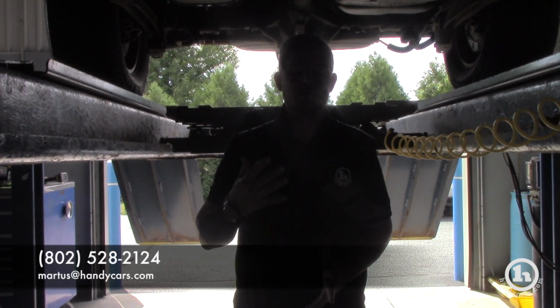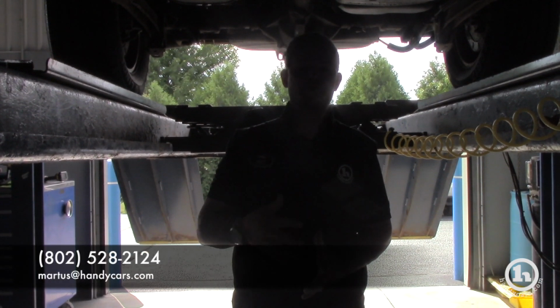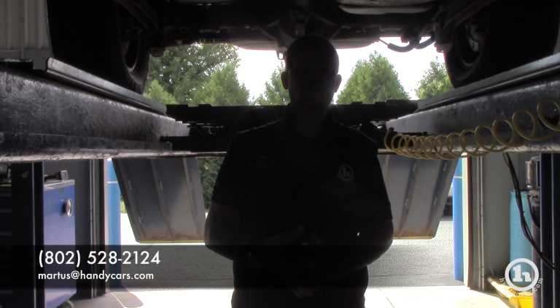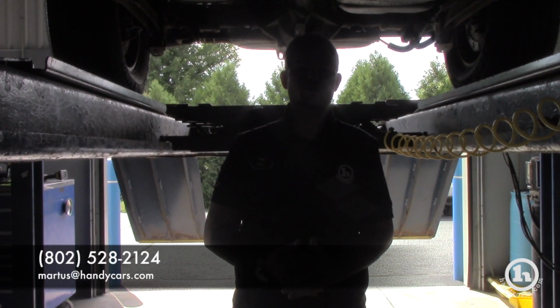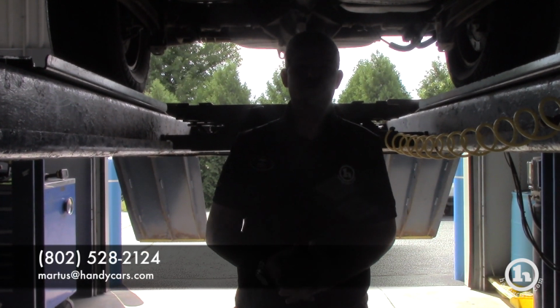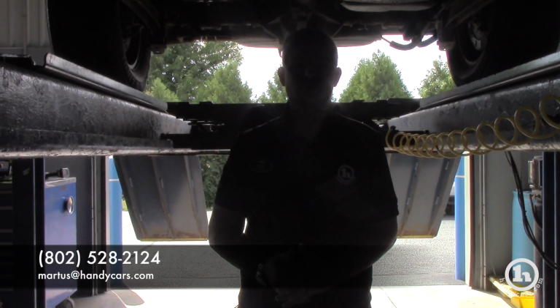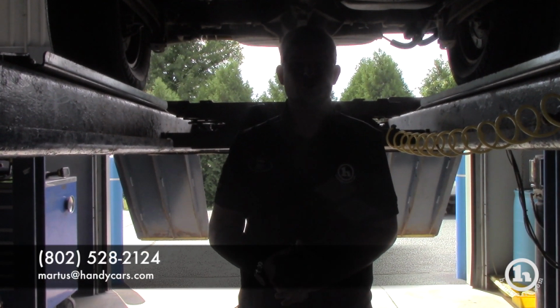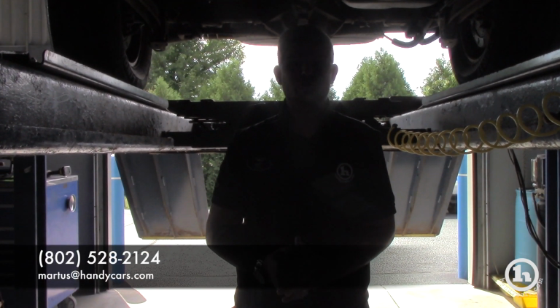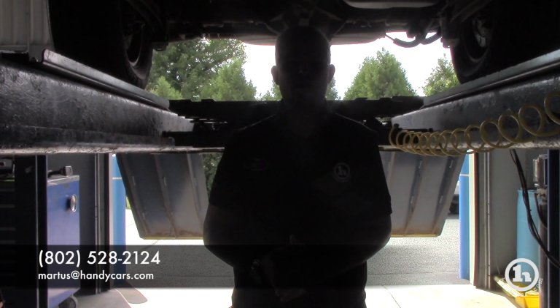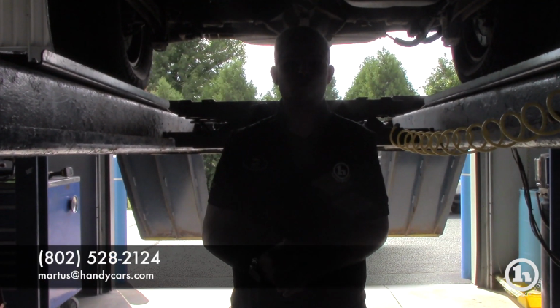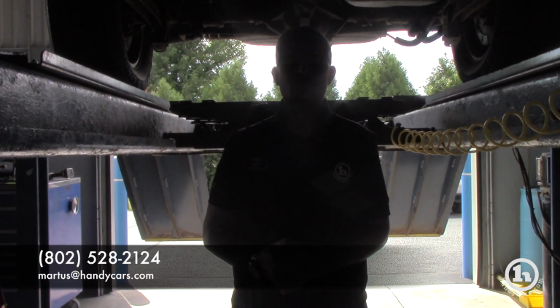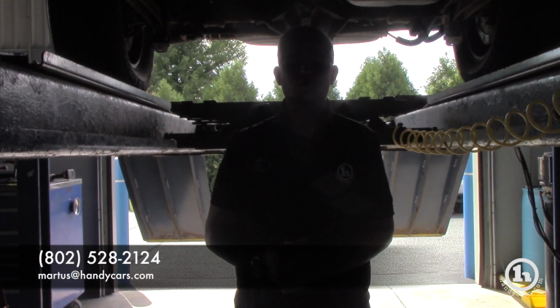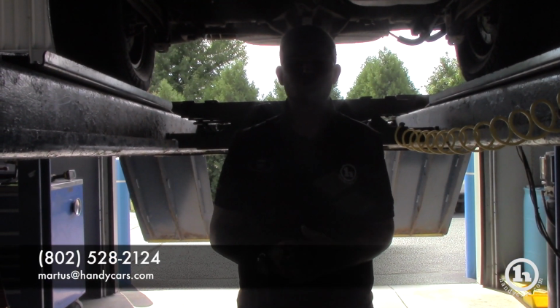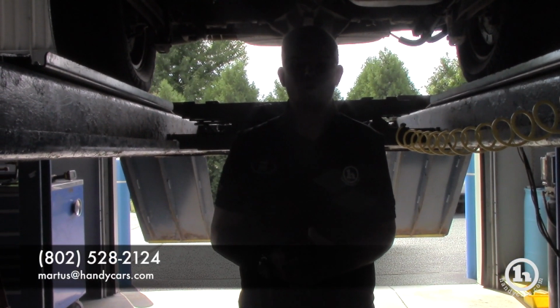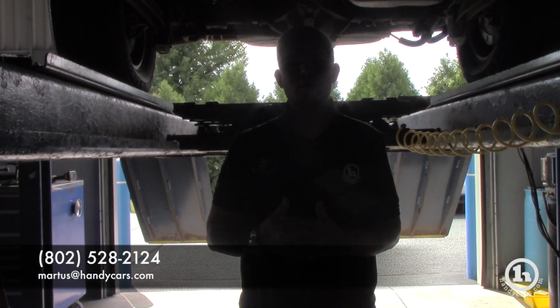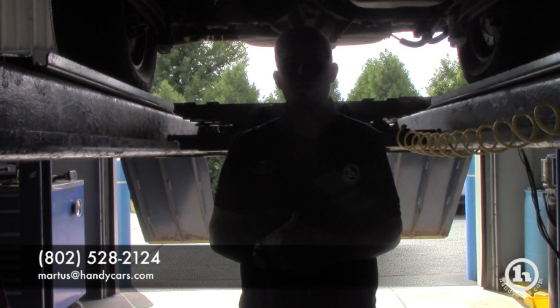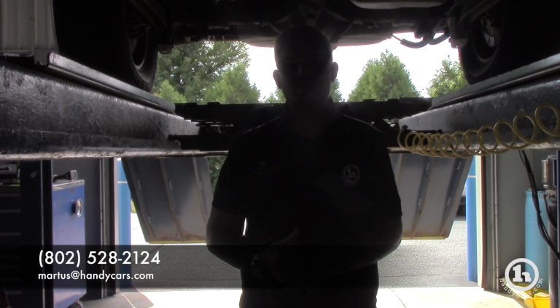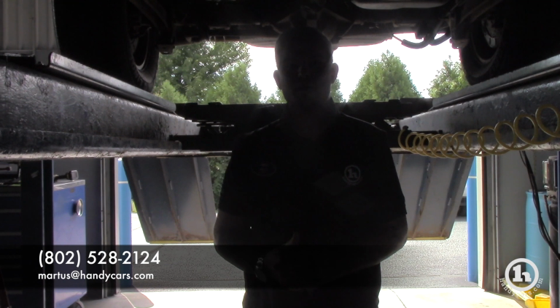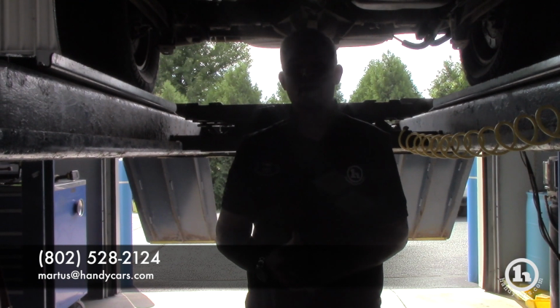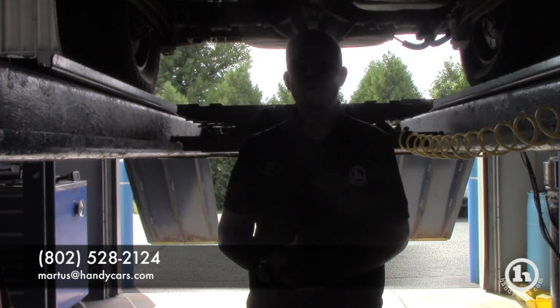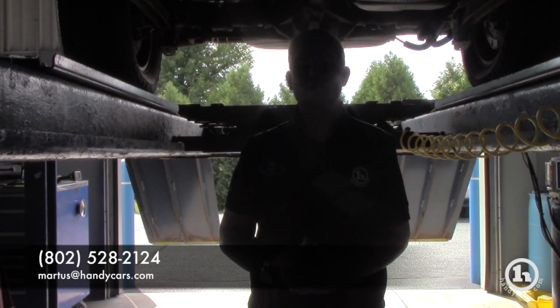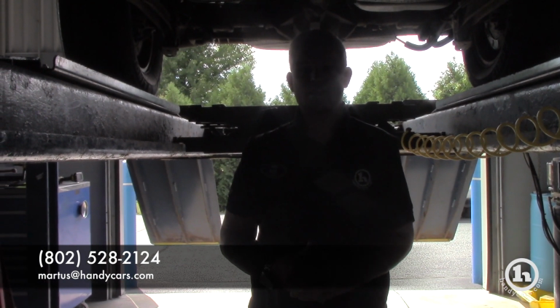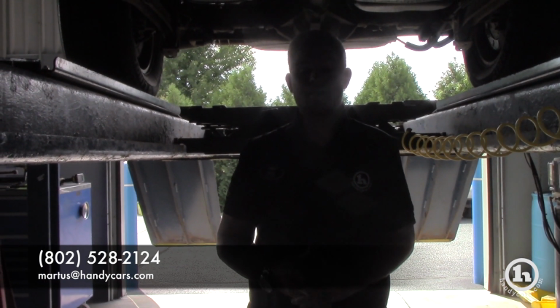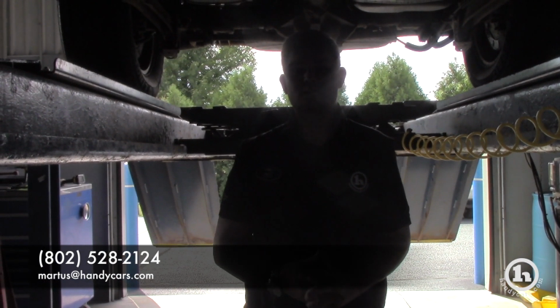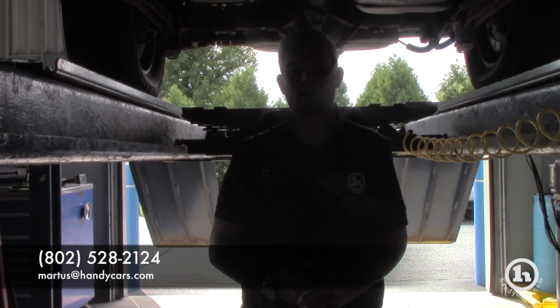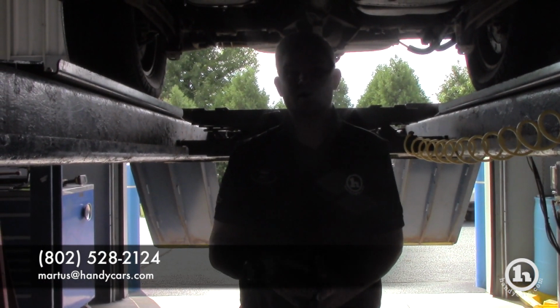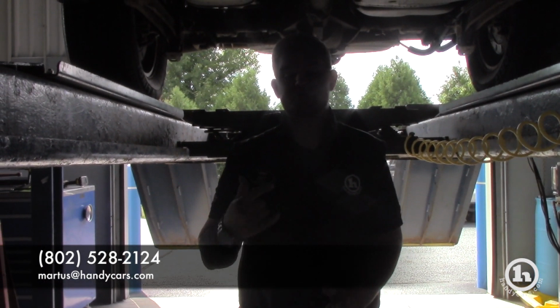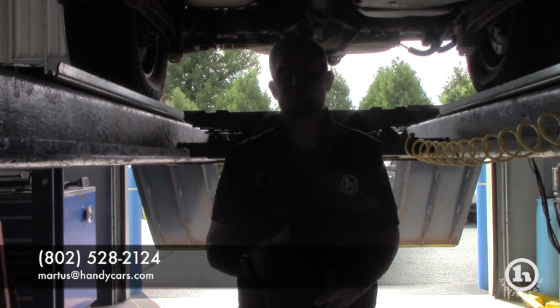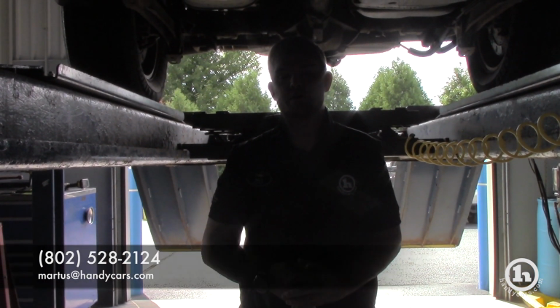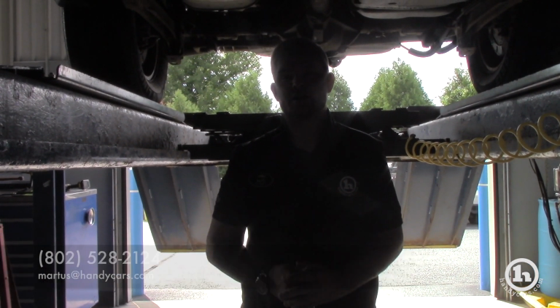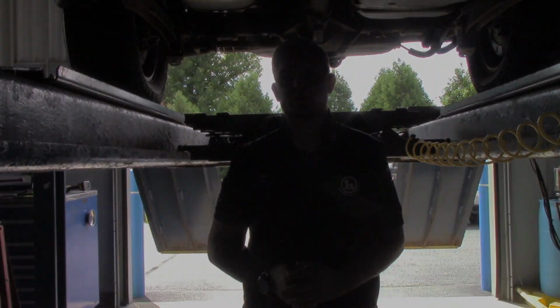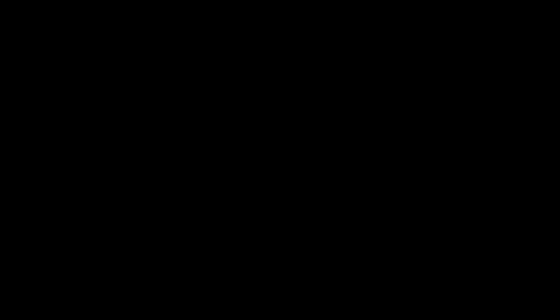My number here at the showroom is 802-528-2124, or you can email me at MRtis@HandyCars.com. Thank you so much and have a great day.